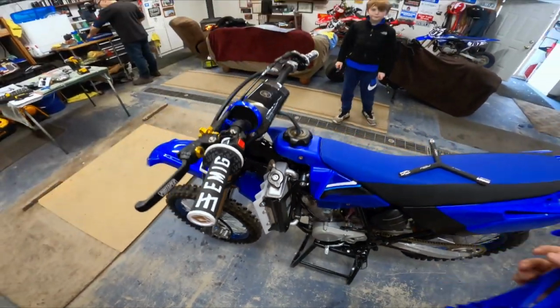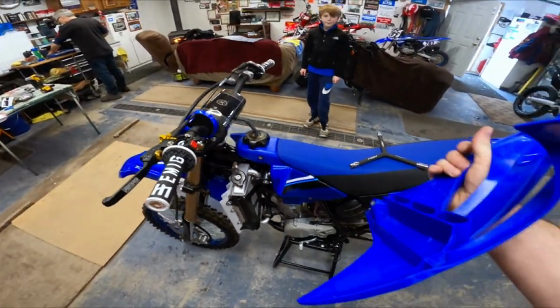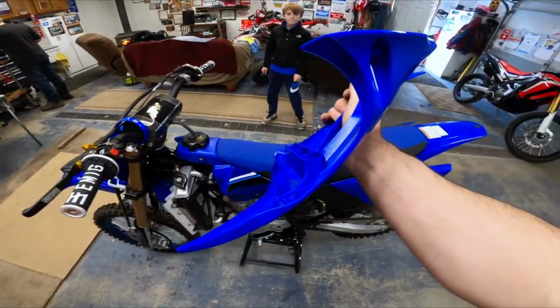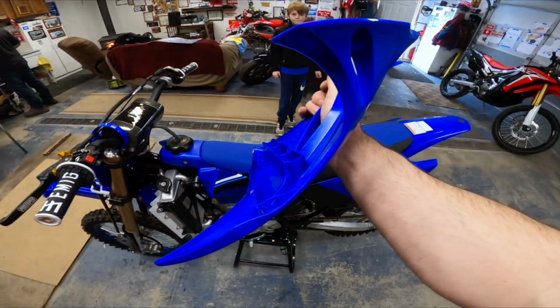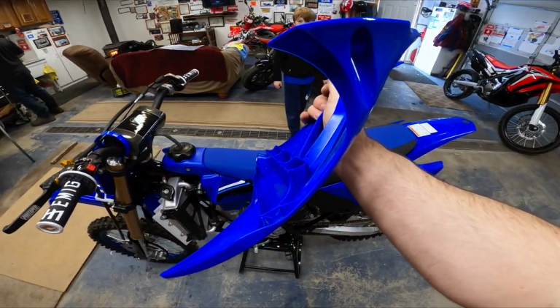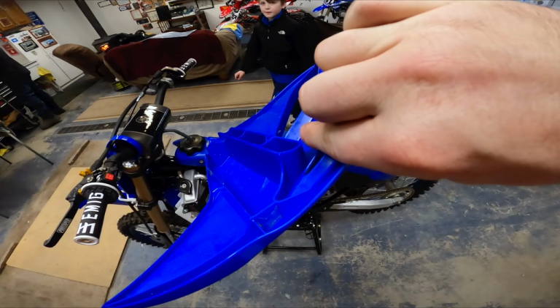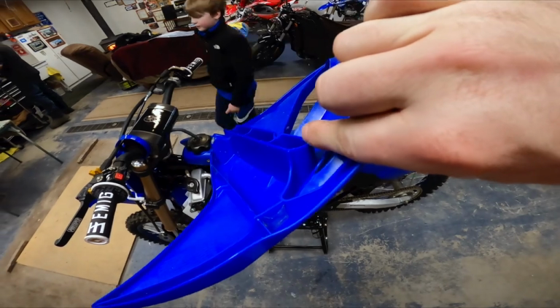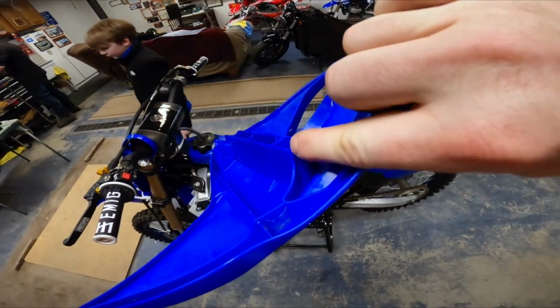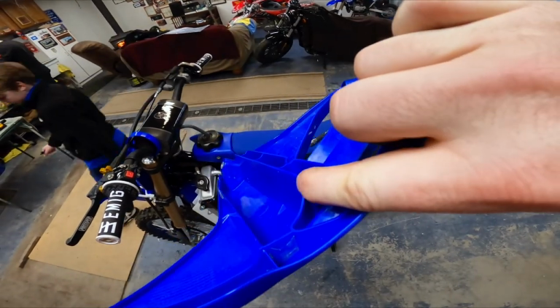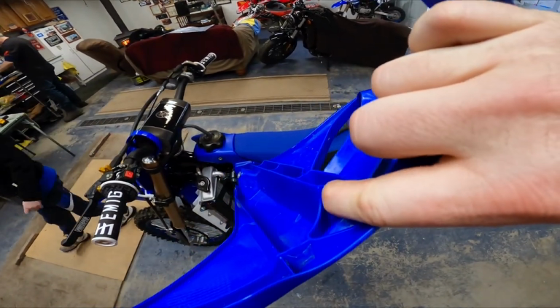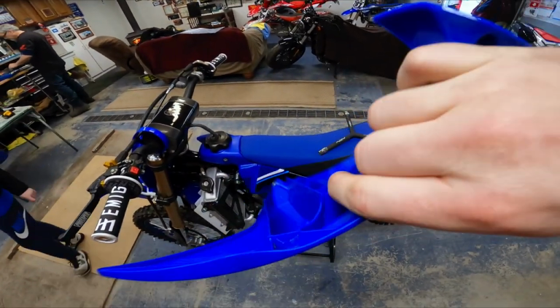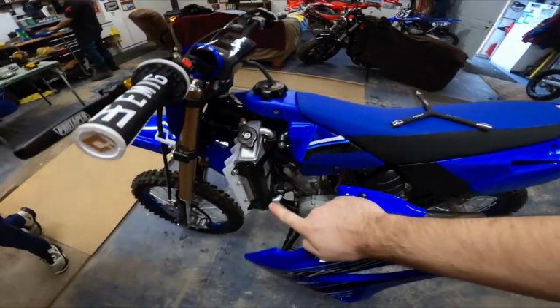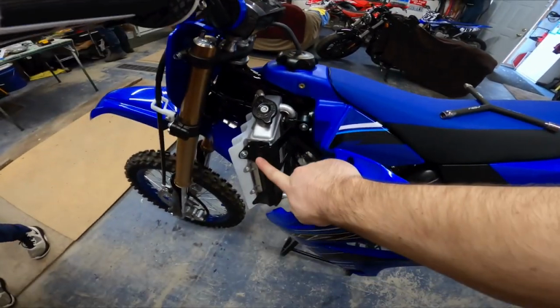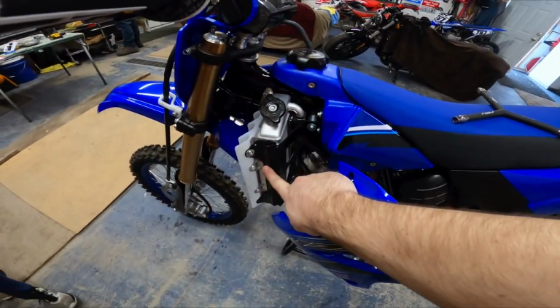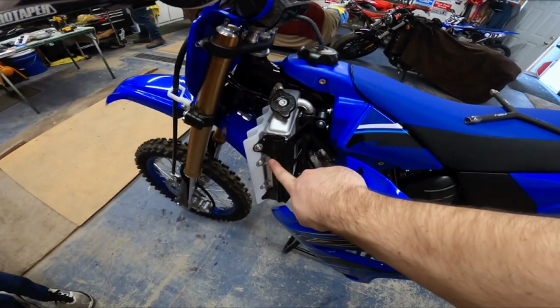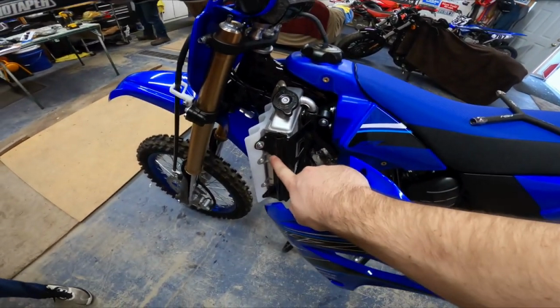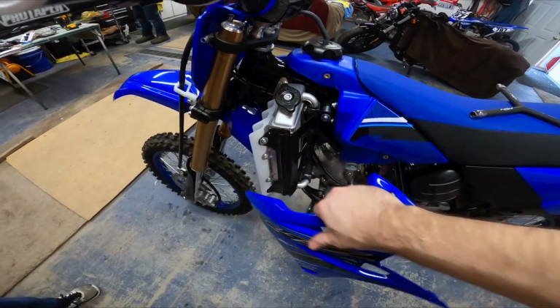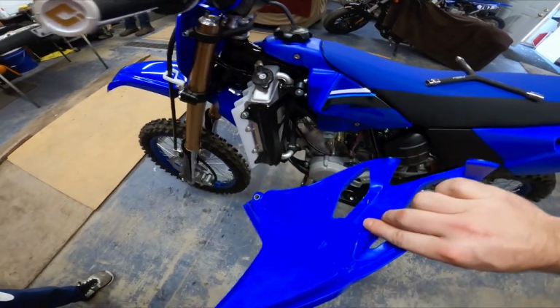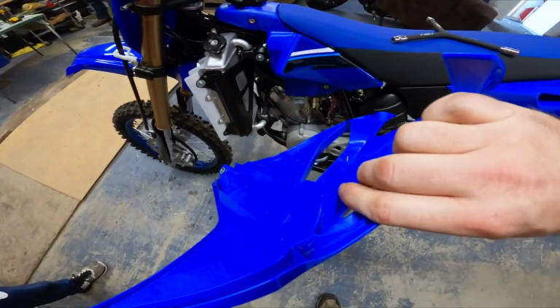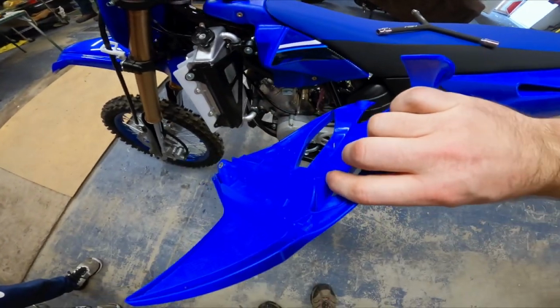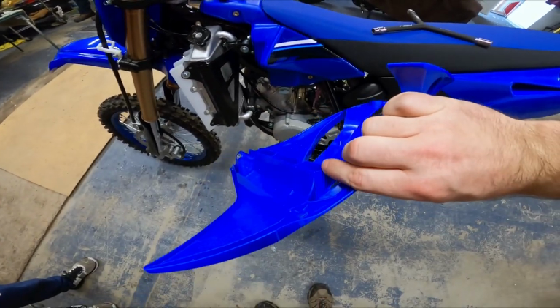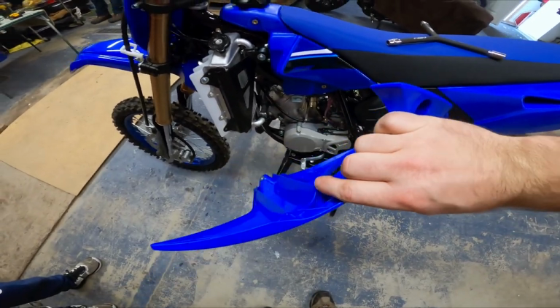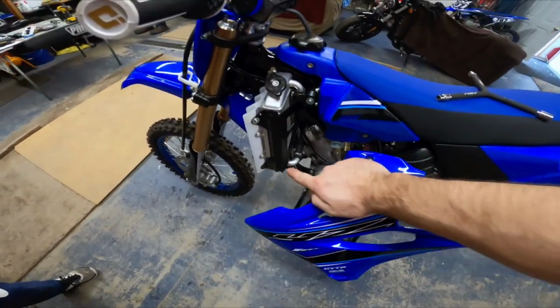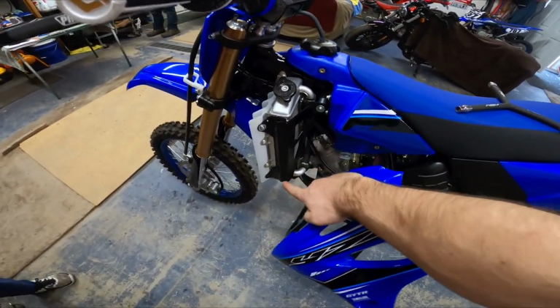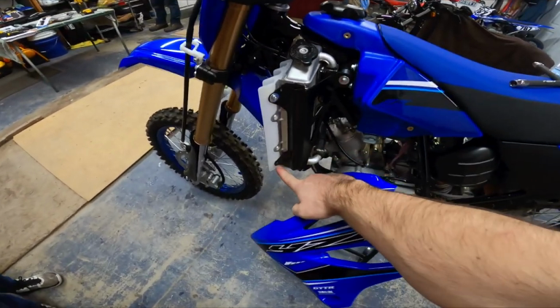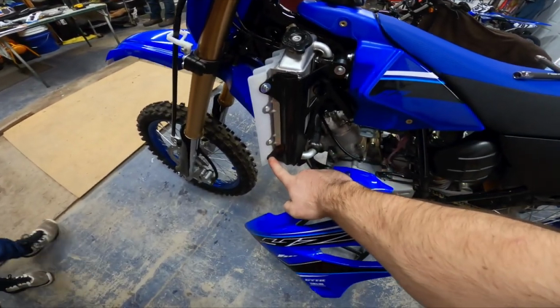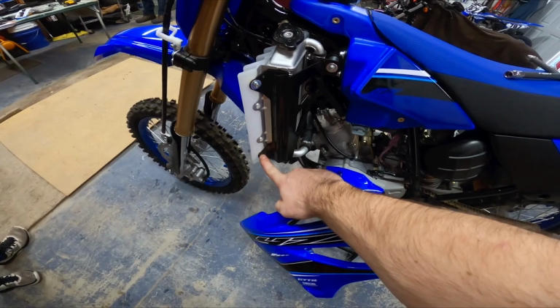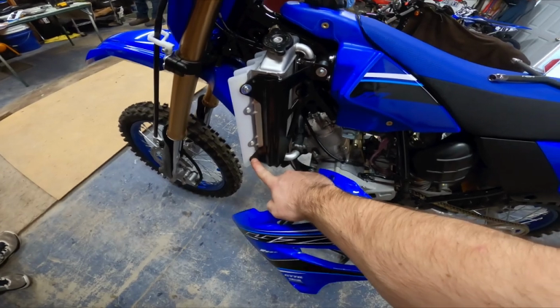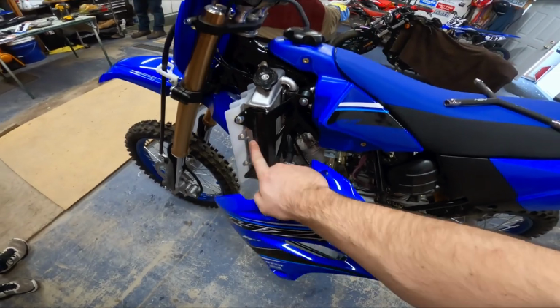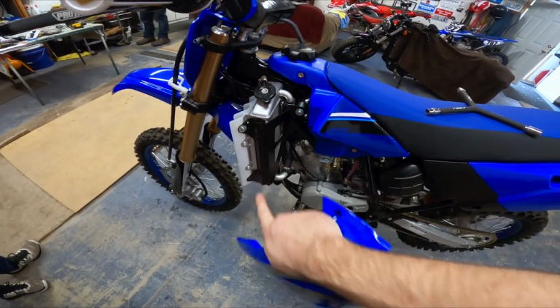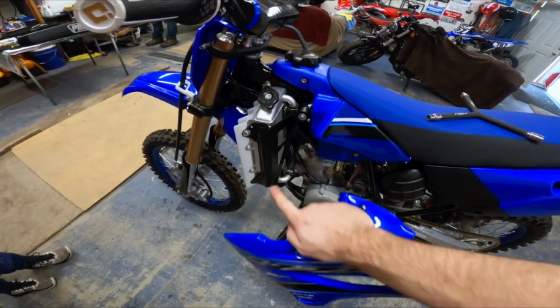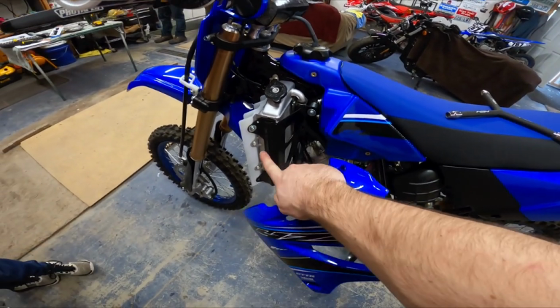They give you a long bolt with a spacer. On the shroud there's a half-circle groove going down, and we have to cut a little groove so it sits flush. So we'll take a Dremel and cut a groove into the top piece, then use the longer bolt through there.